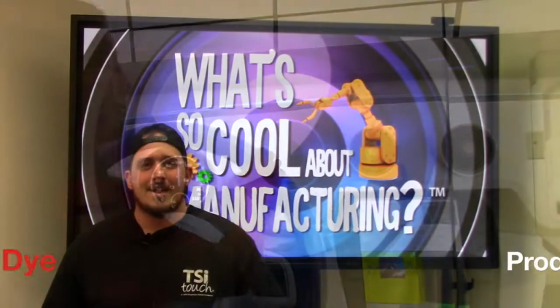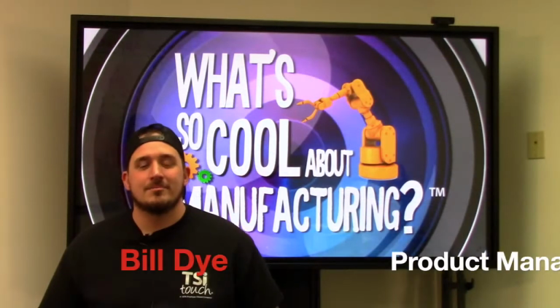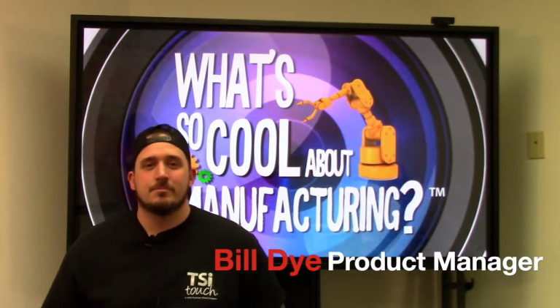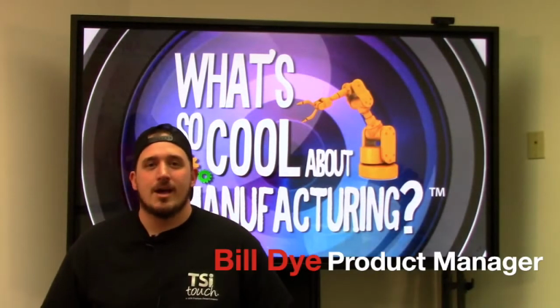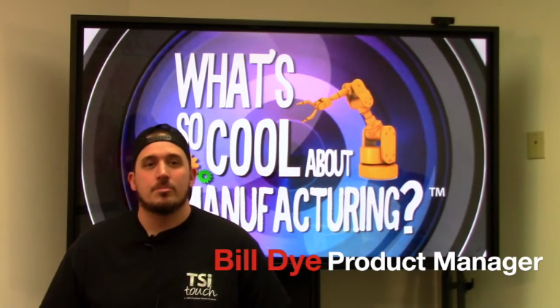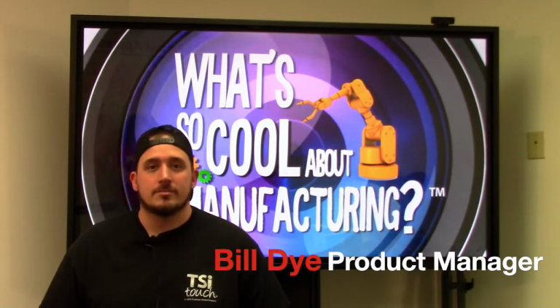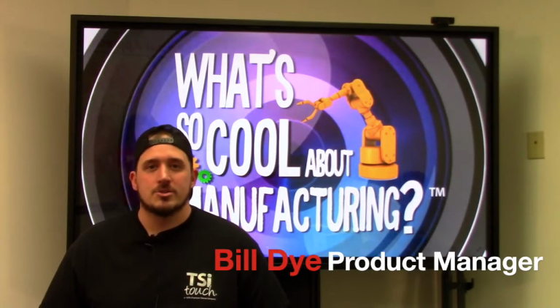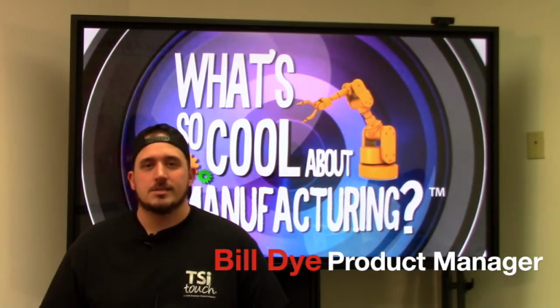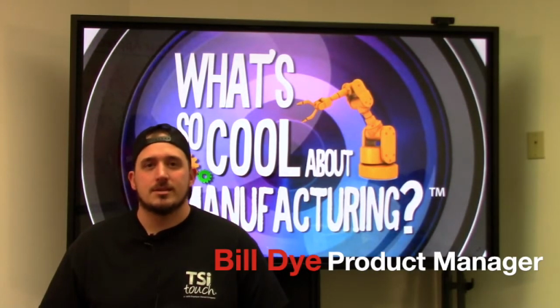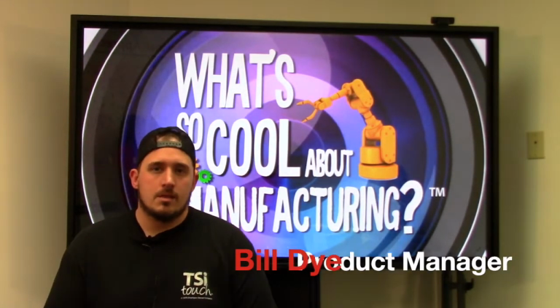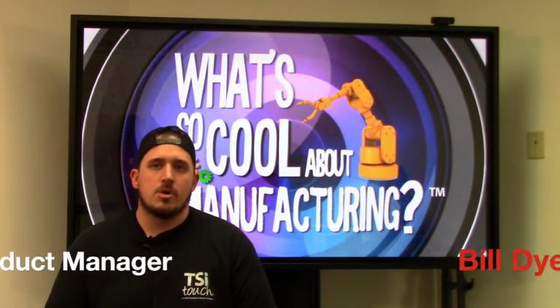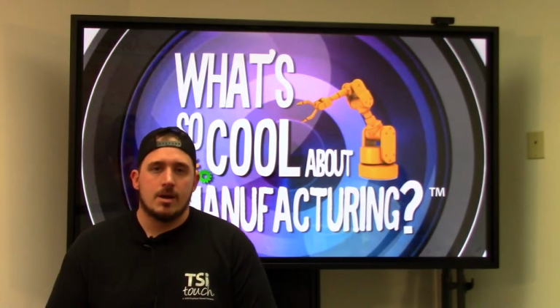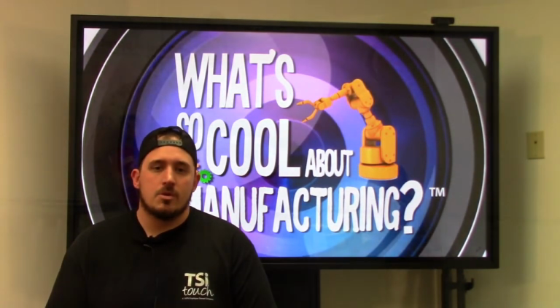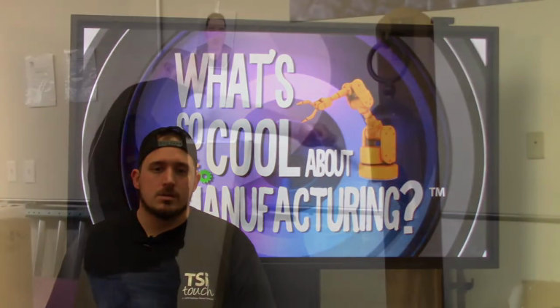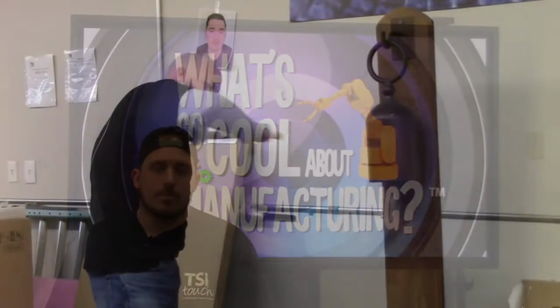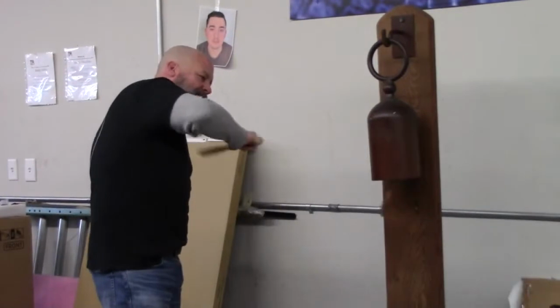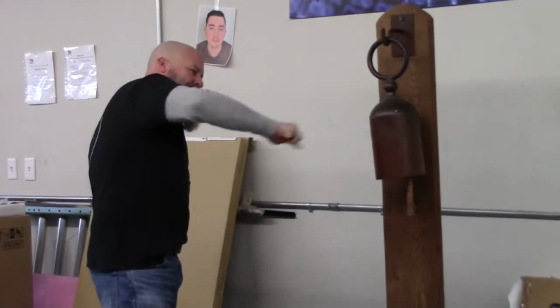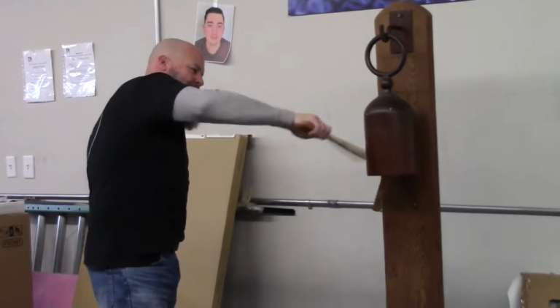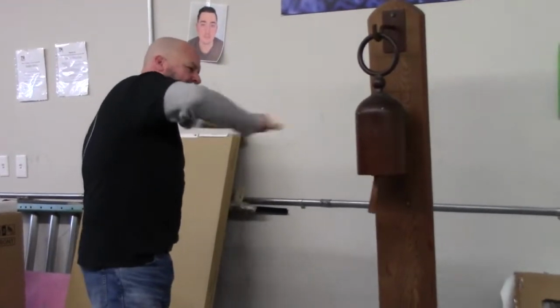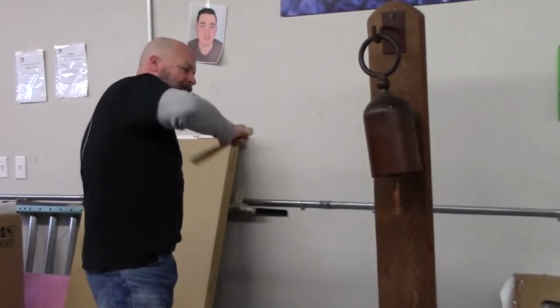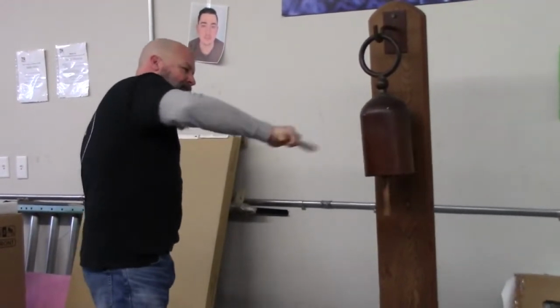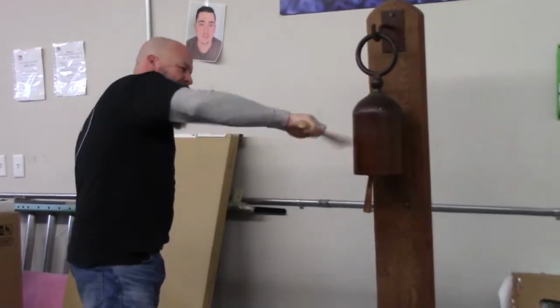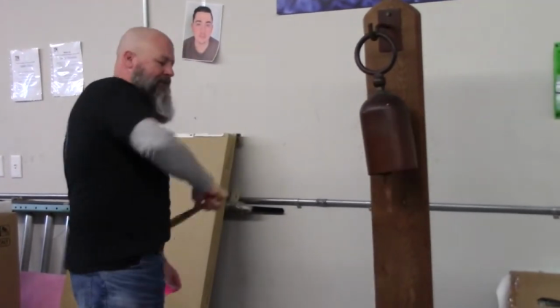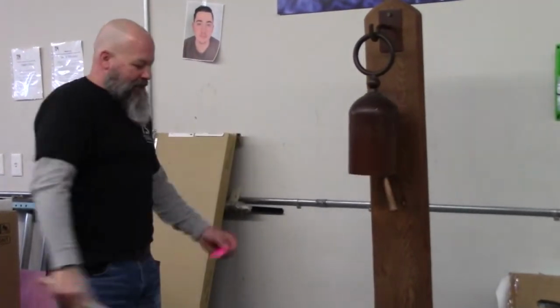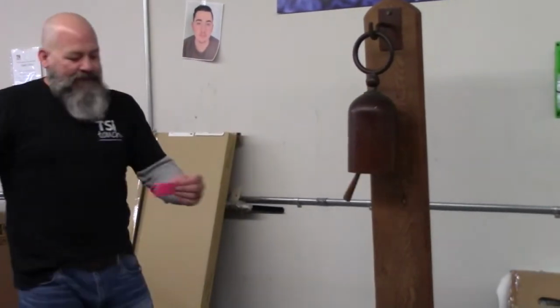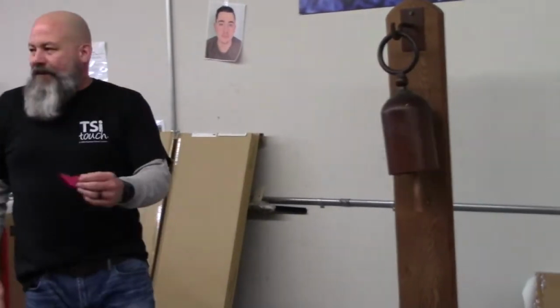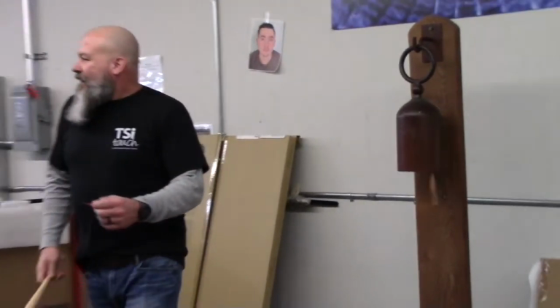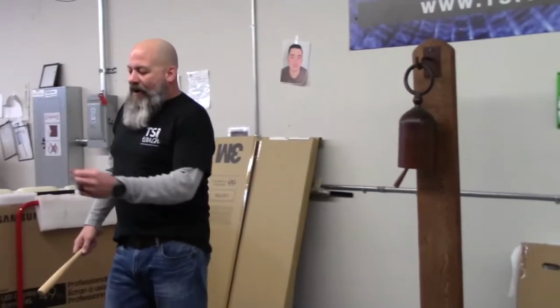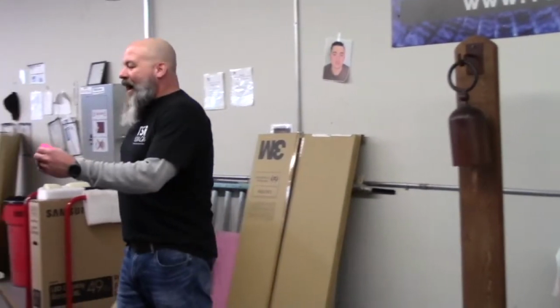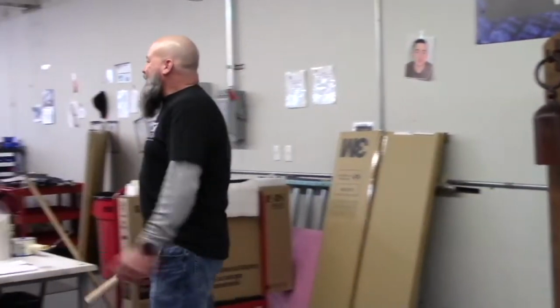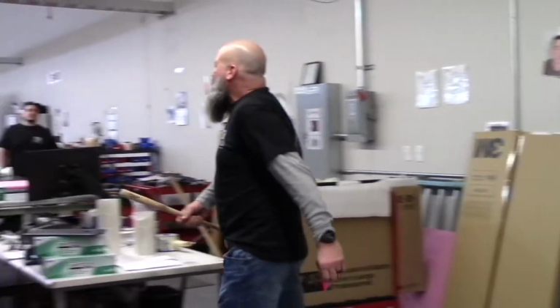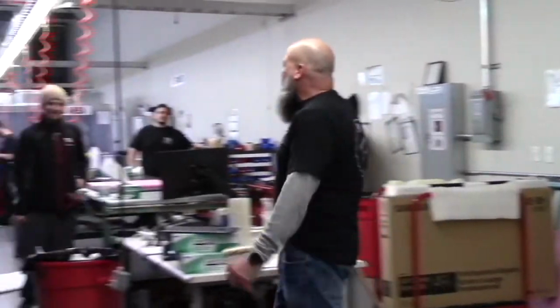Hi, my name is Bill Dye. I'm a product manager at TSI Touch. The best part about my job is the people I get to work with, the atmosphere we have, the environment. It's real laid-back, but when we need to get the job done, we get the job done.